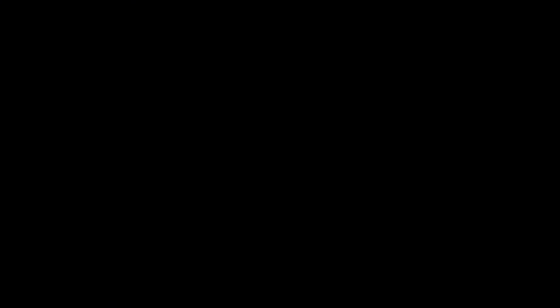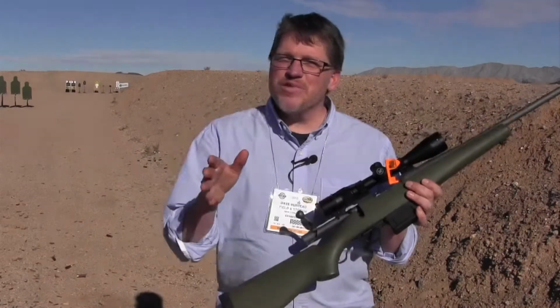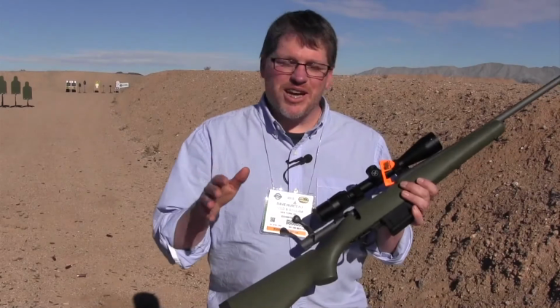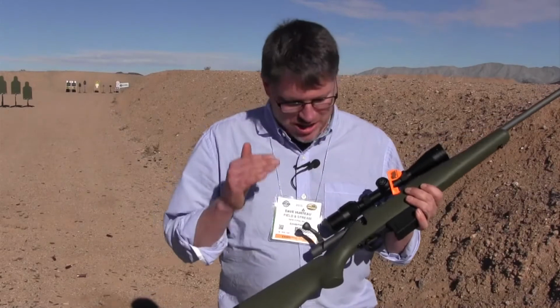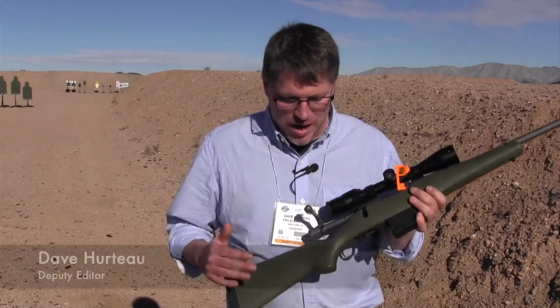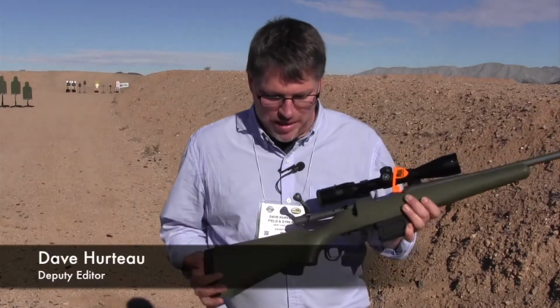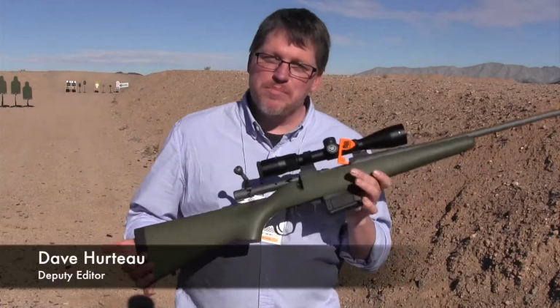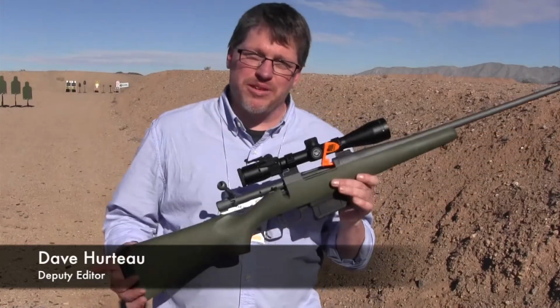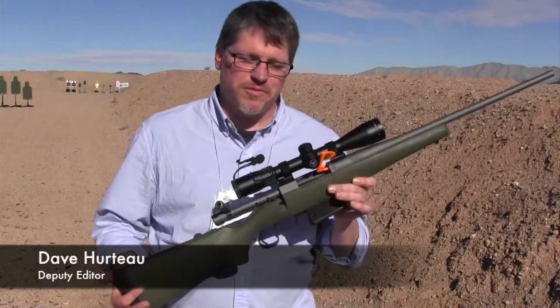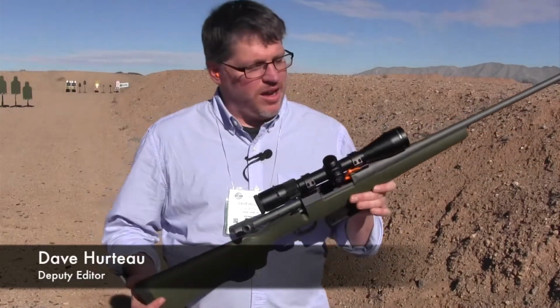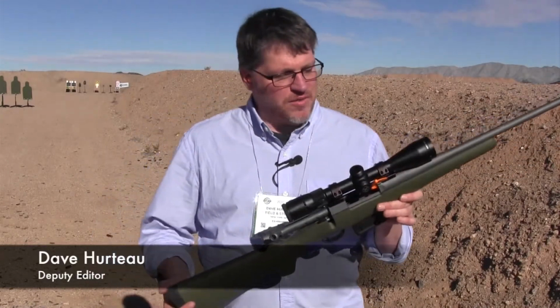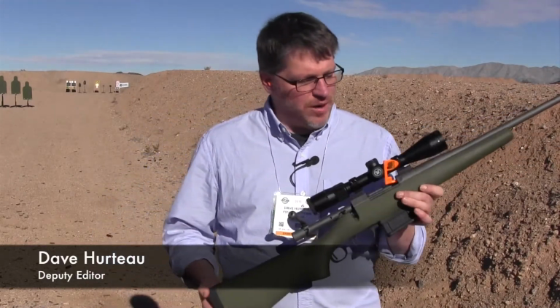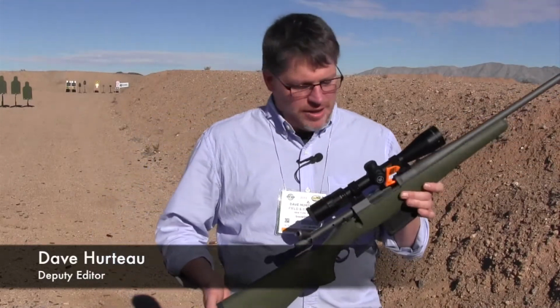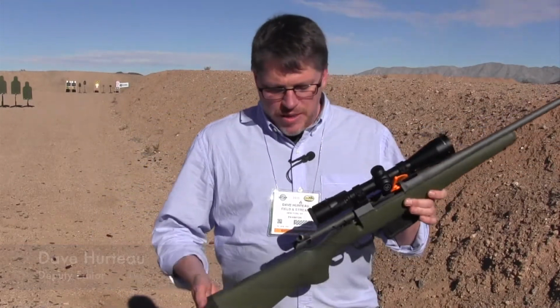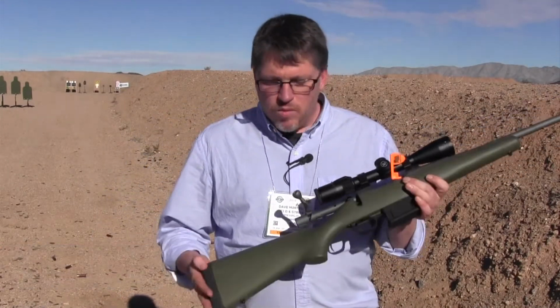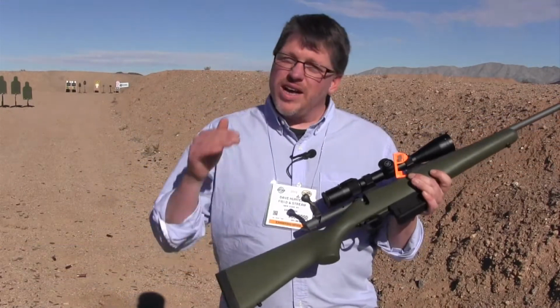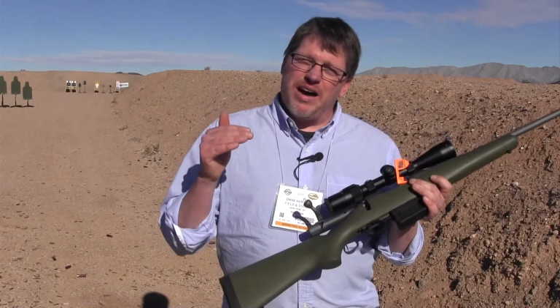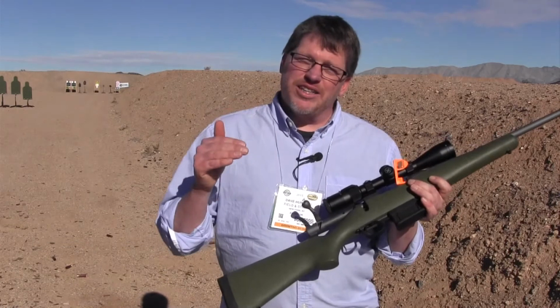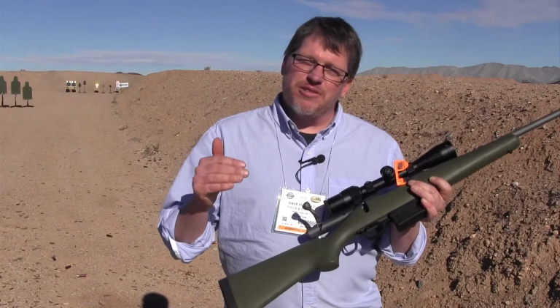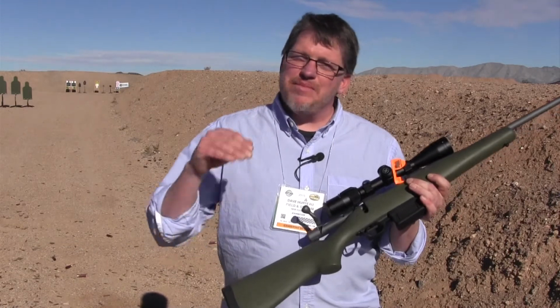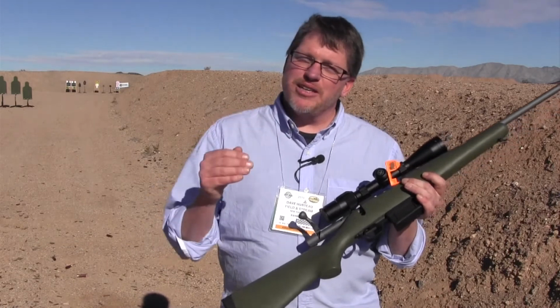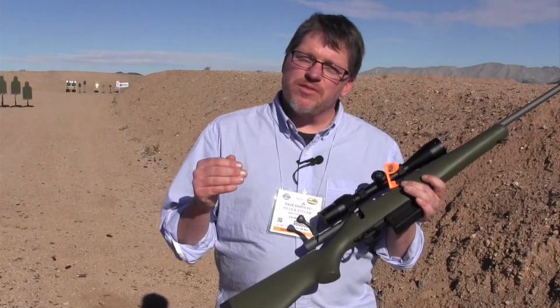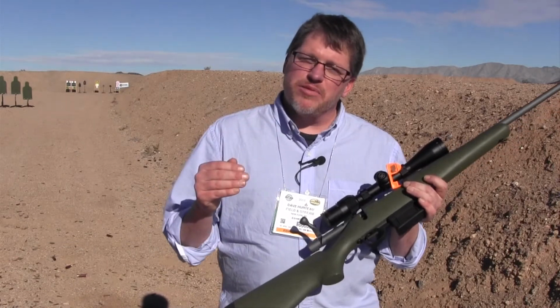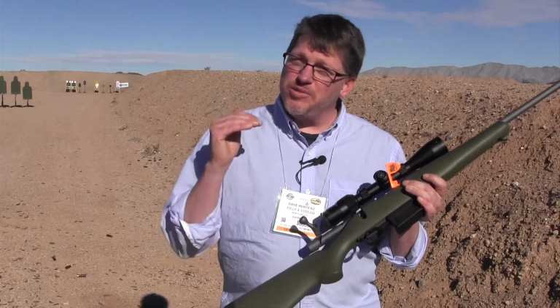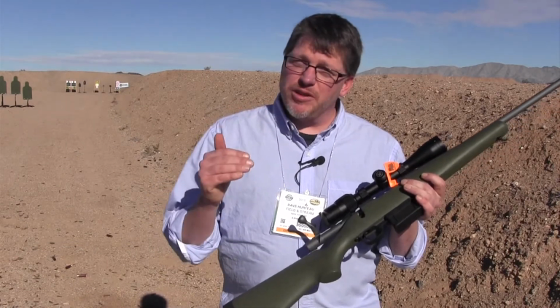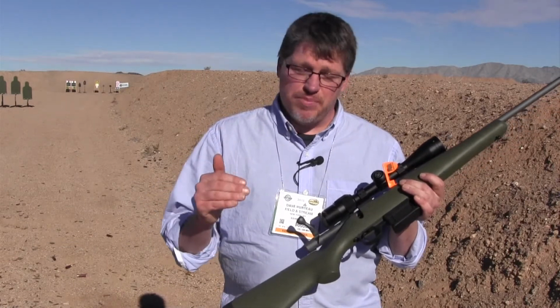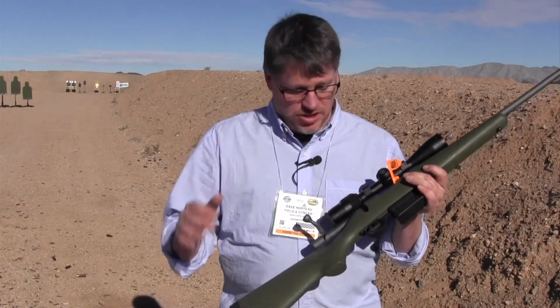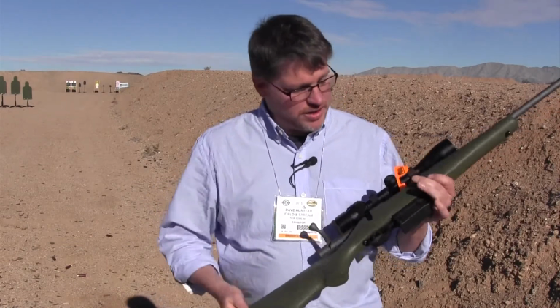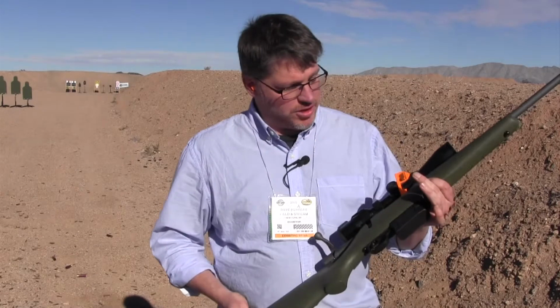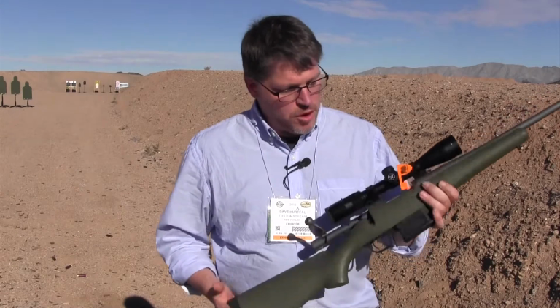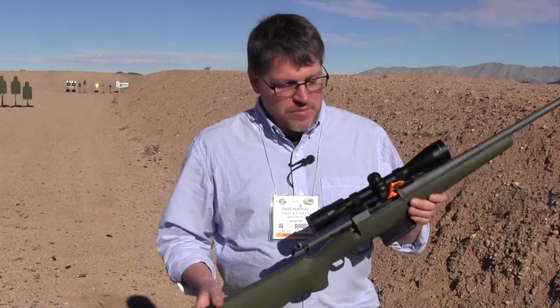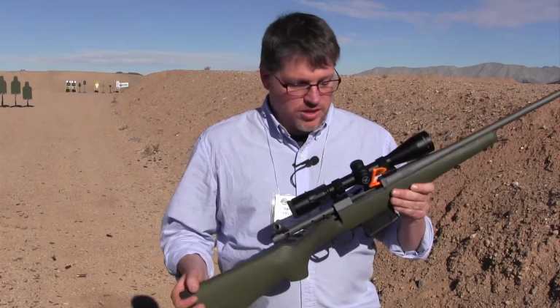I'm really excited about this new Alpine rifle from HAWA. What I love about HAWA in general is they make inexpensive rifles that do not feel cheap, and this certainly does not feel cheap.